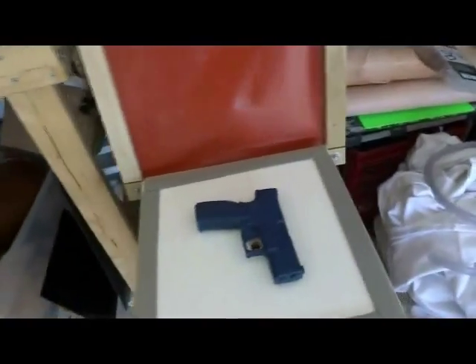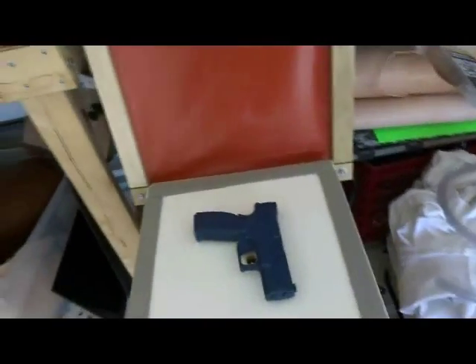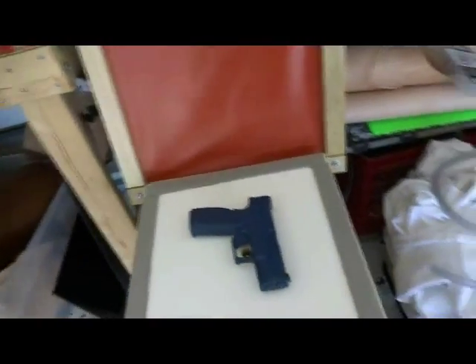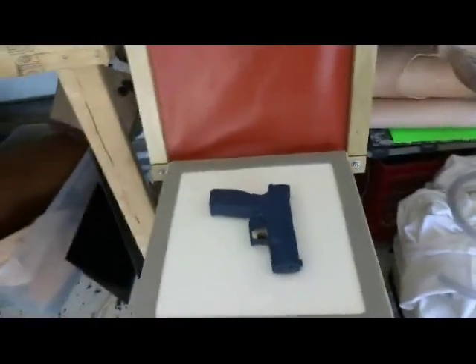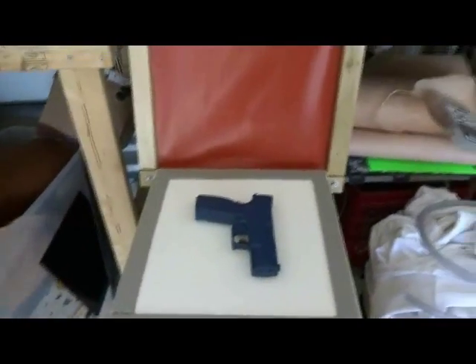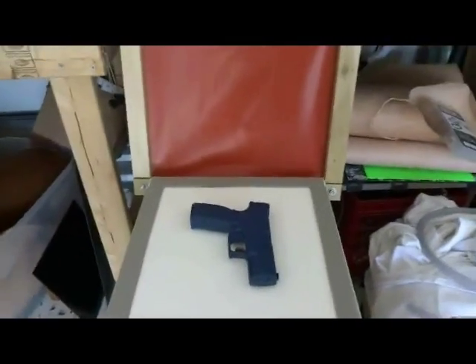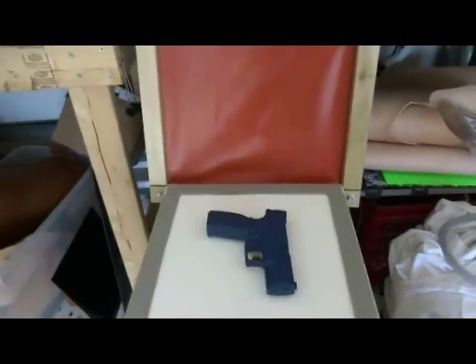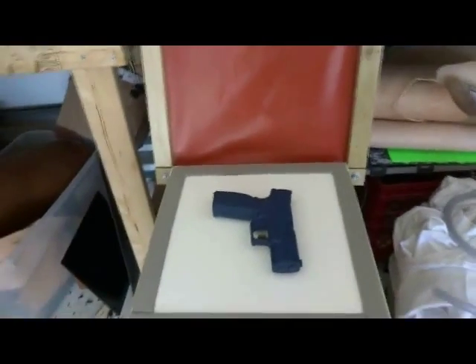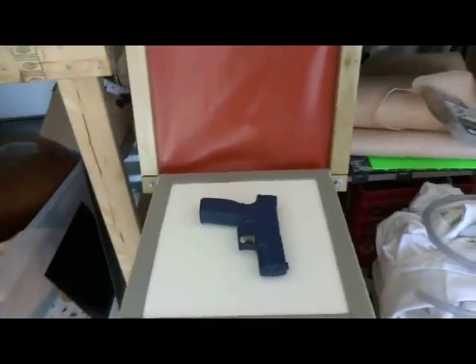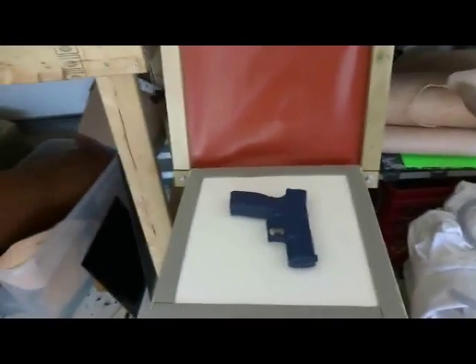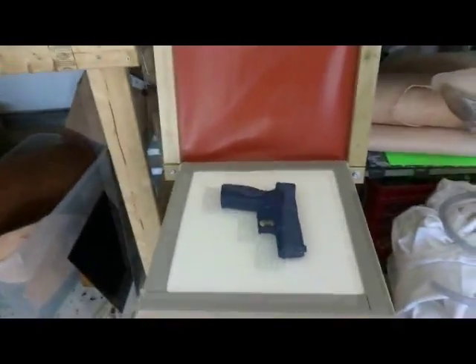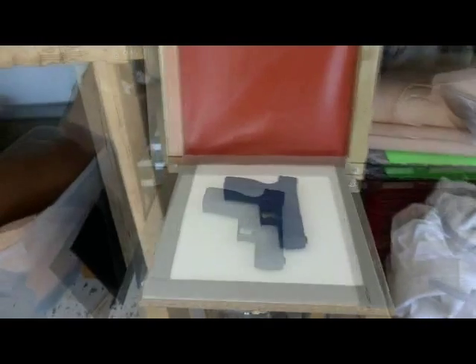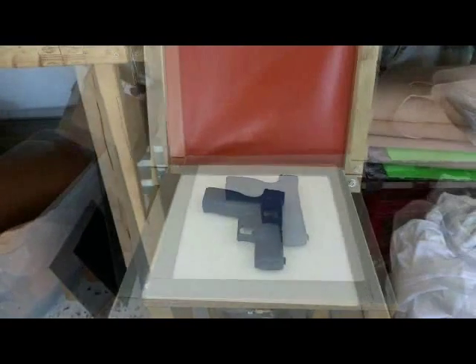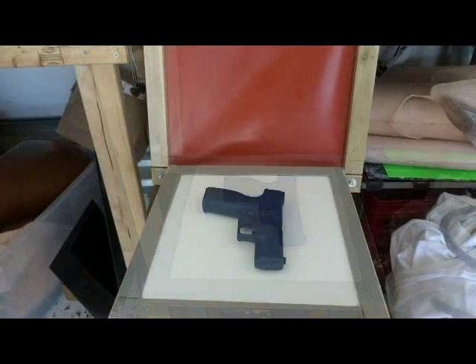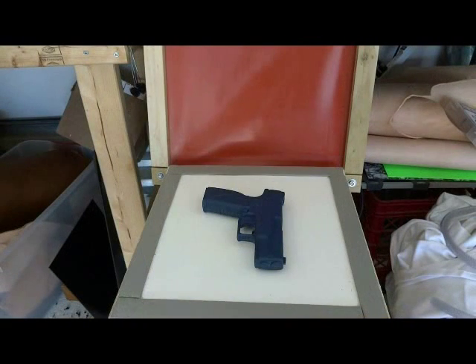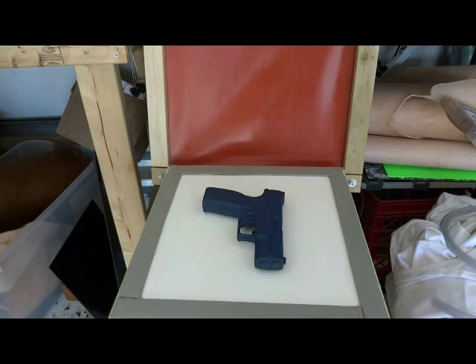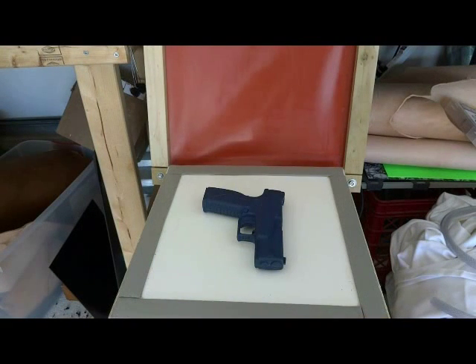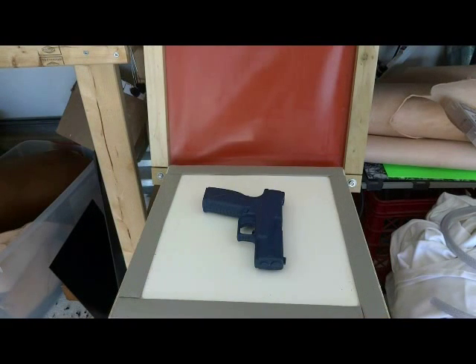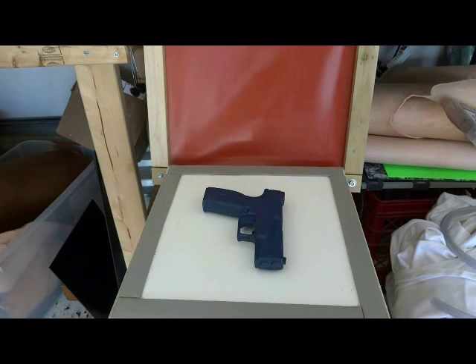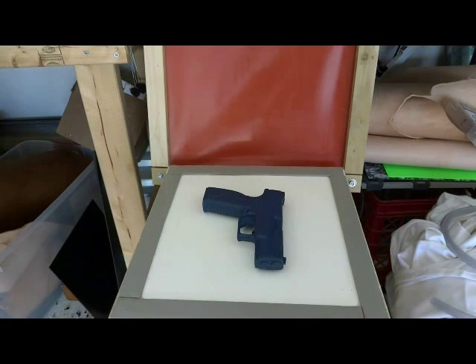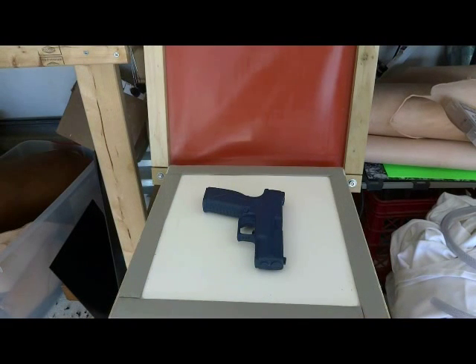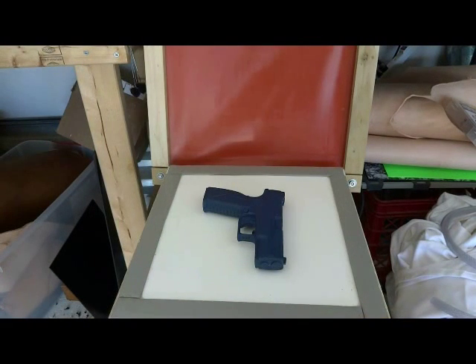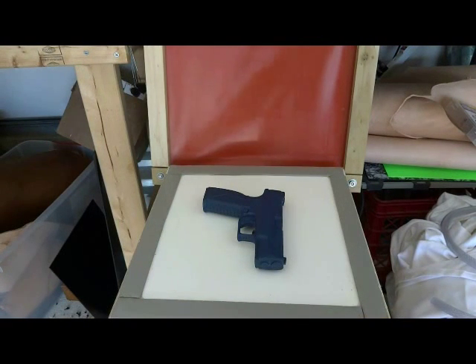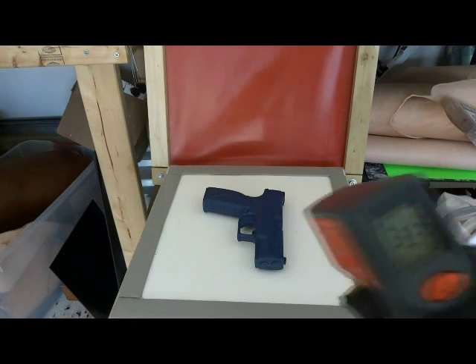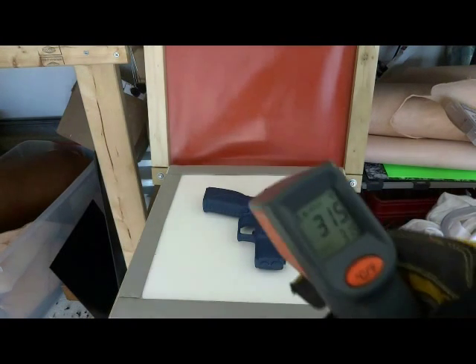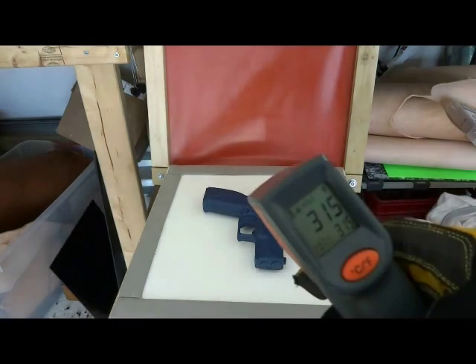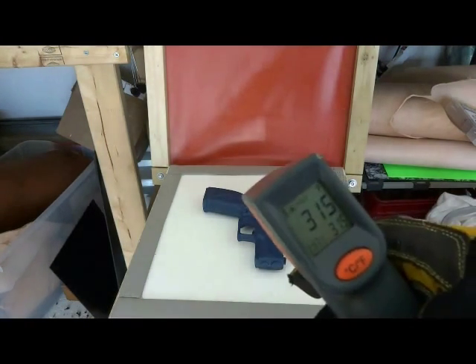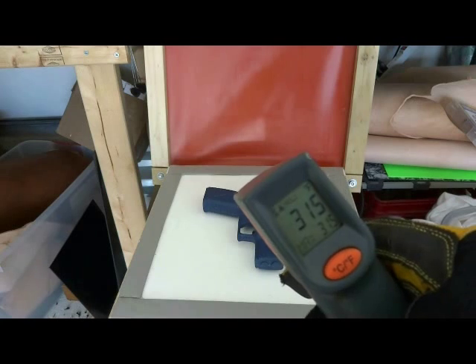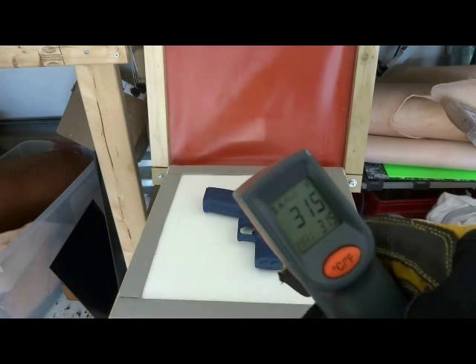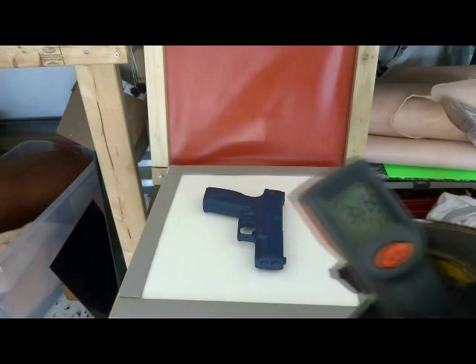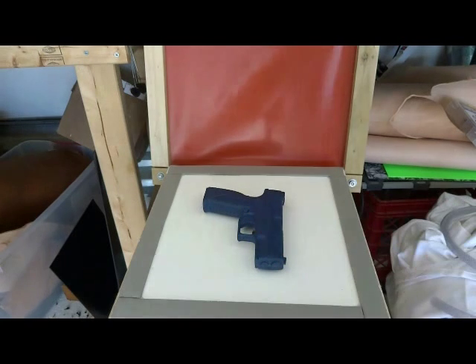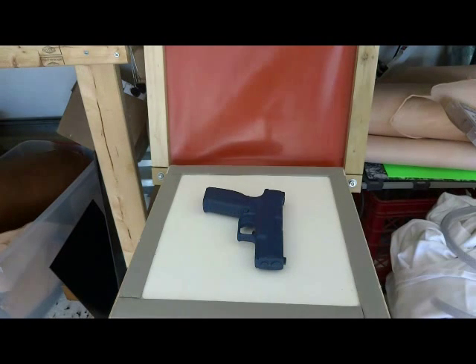I'm heating a piece of Kydex now. It should be off in just a minute and I'll show you how it performs. The Kydex is just about to come off — just got it at 315.